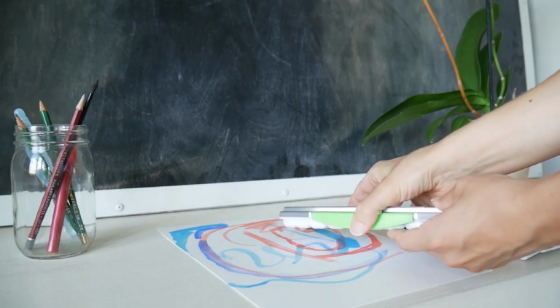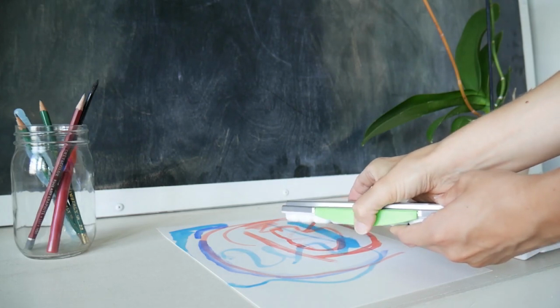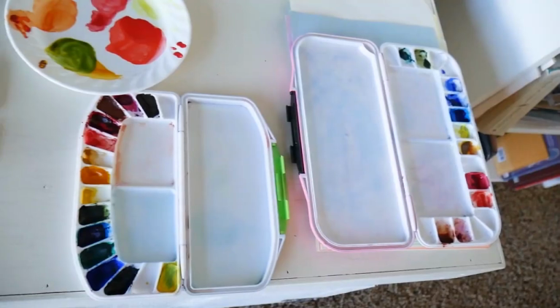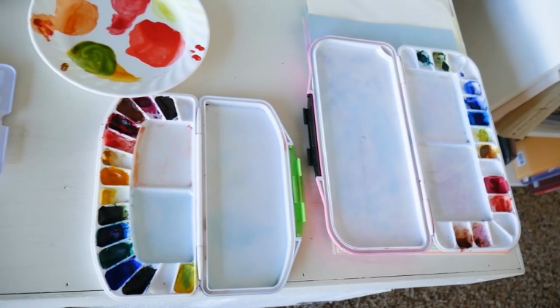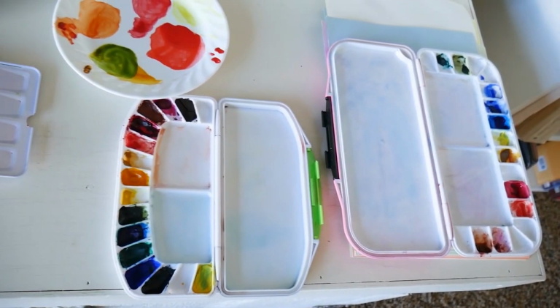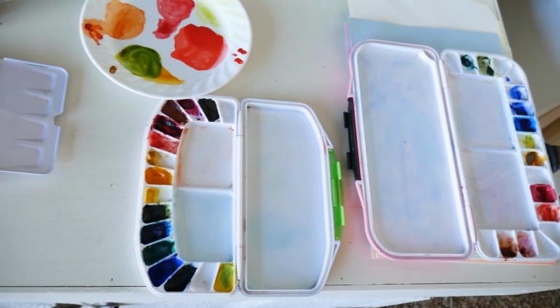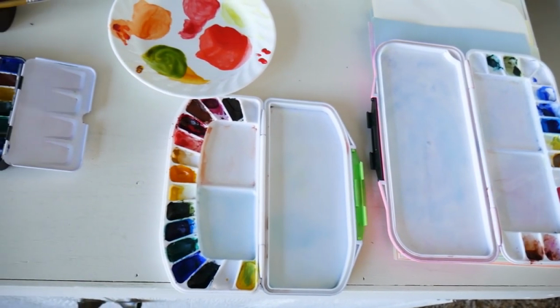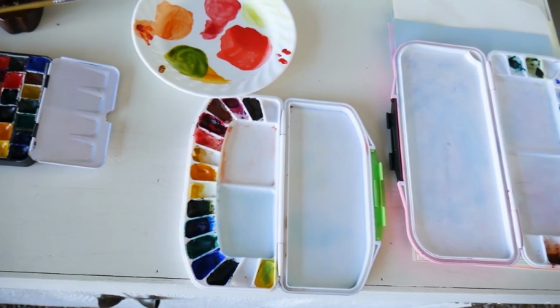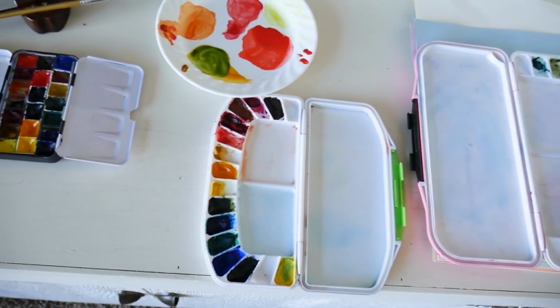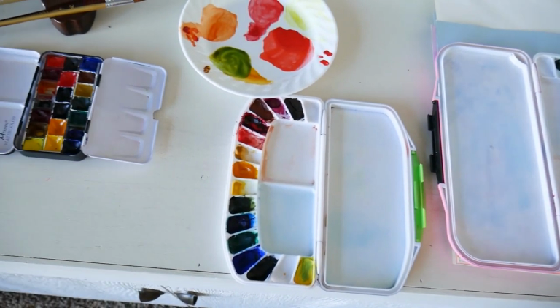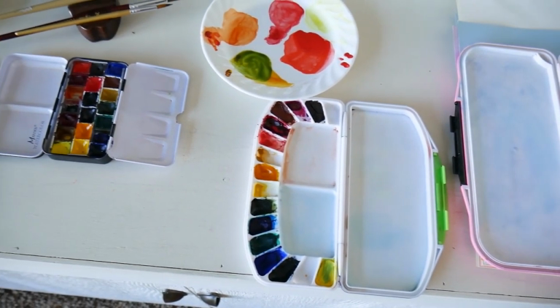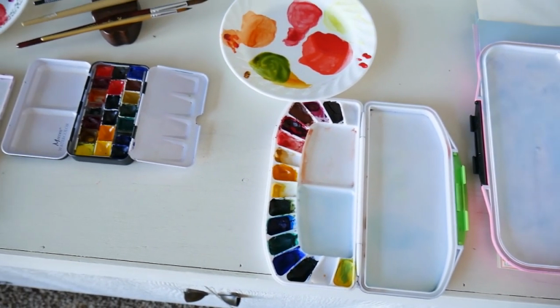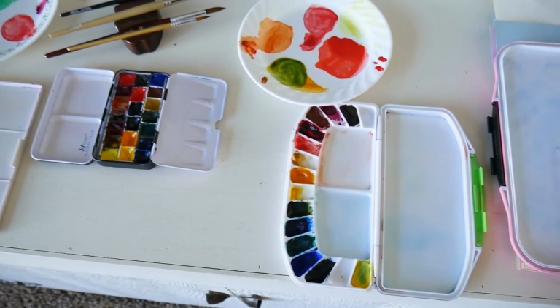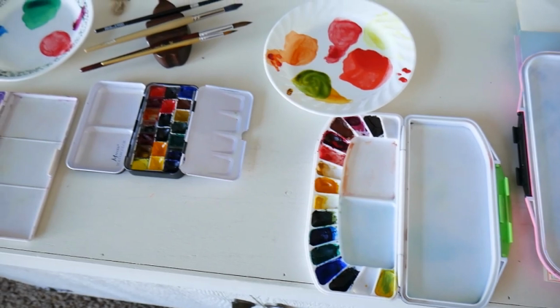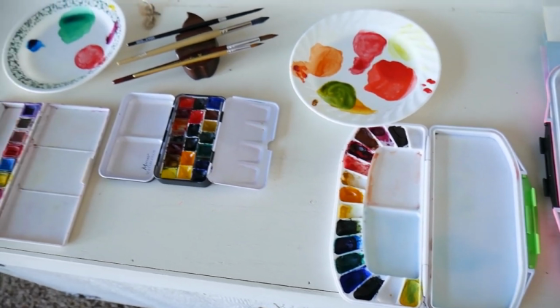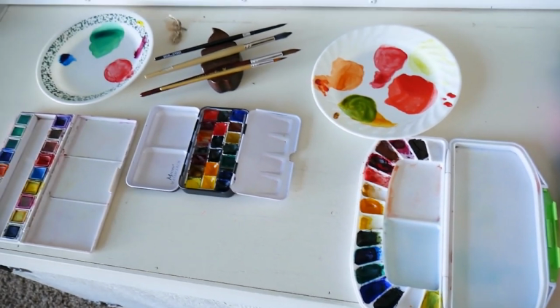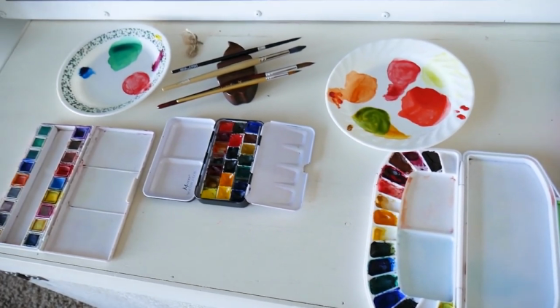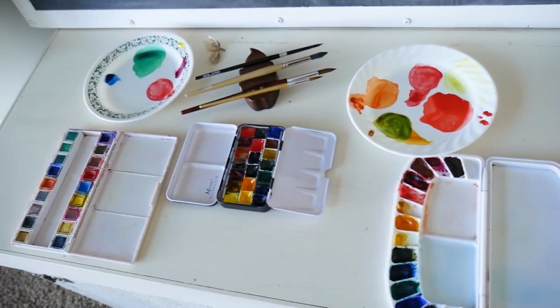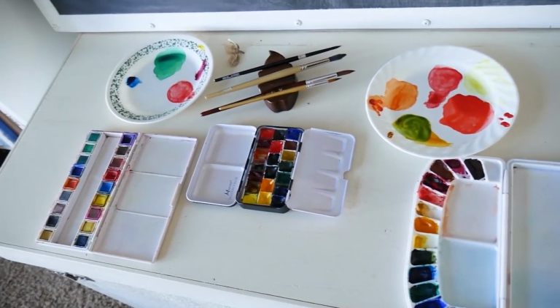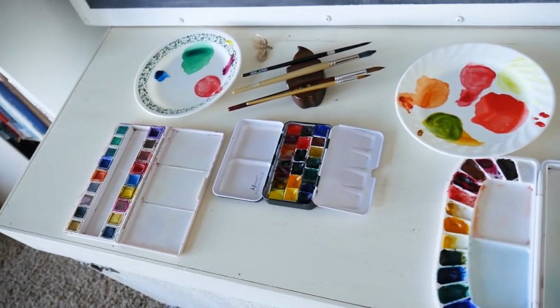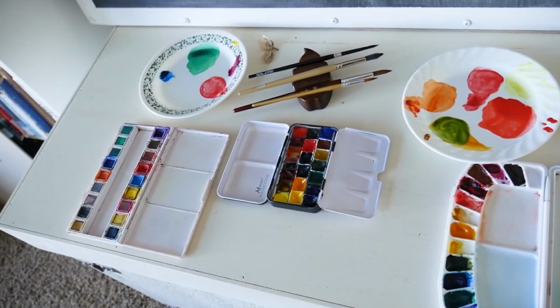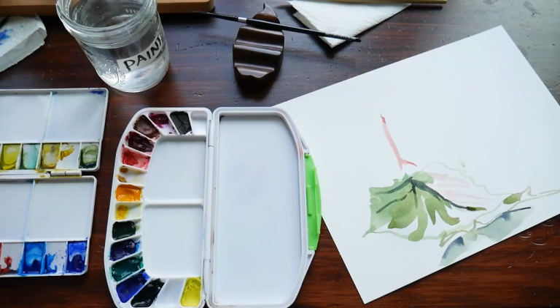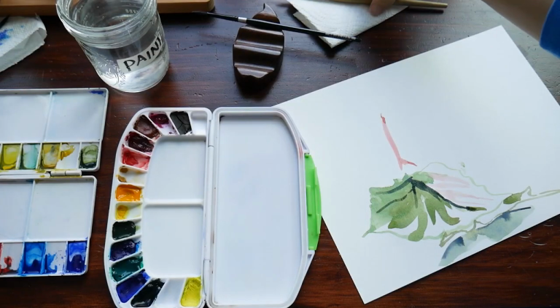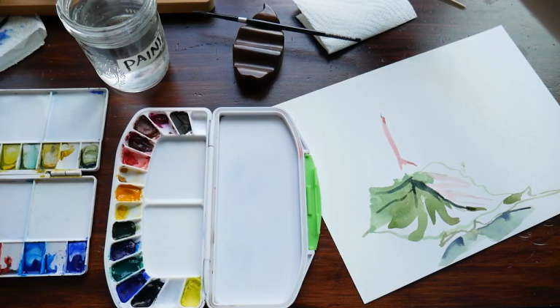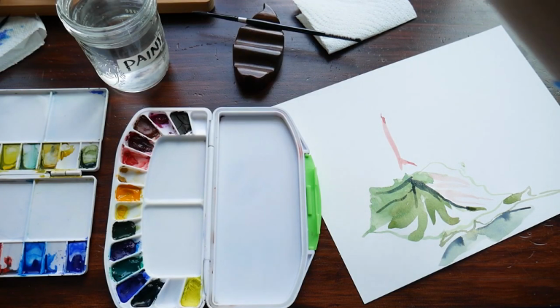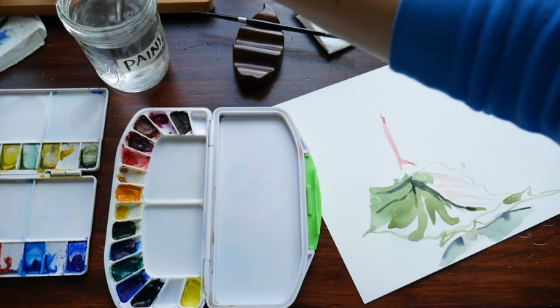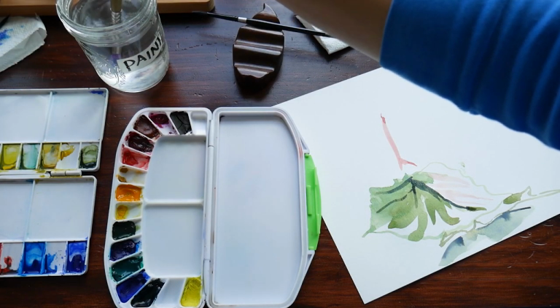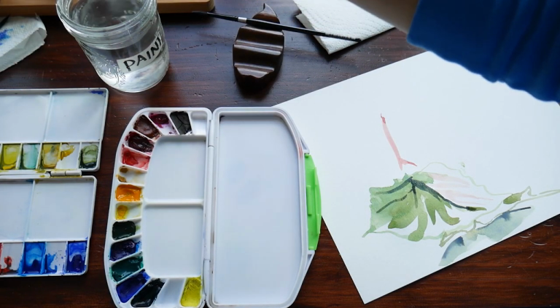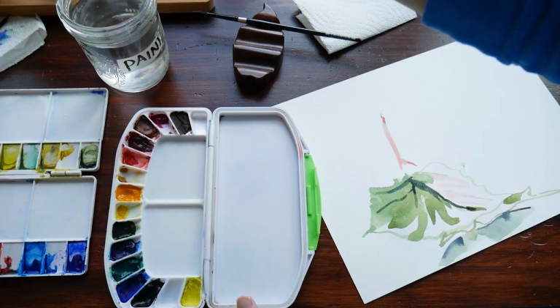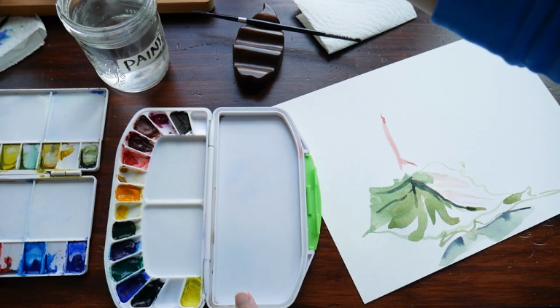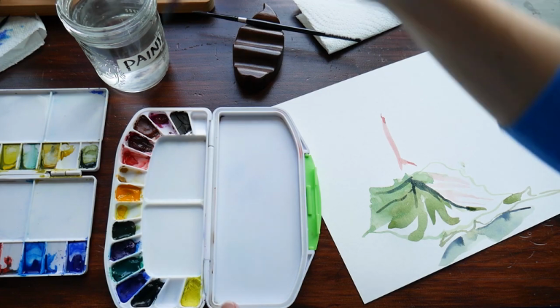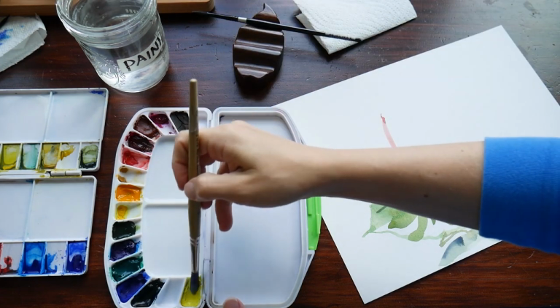There's a whole different variety of types of palettes. I've tried out a few for different purposes, but in this video we'll just be doing this regular plastic travel palette.